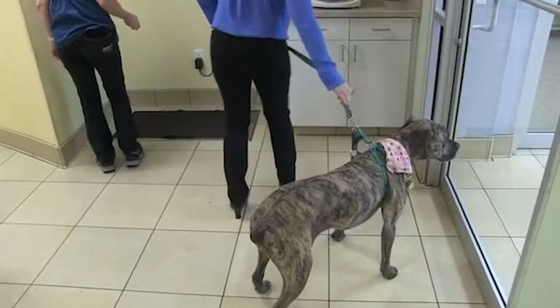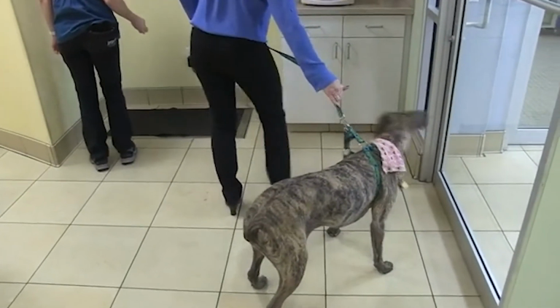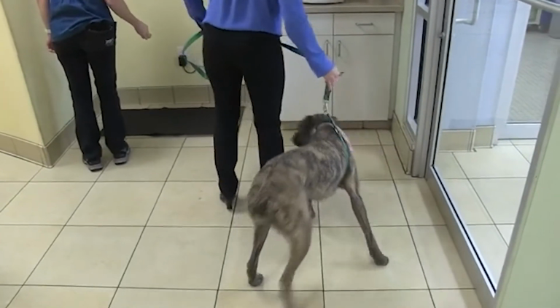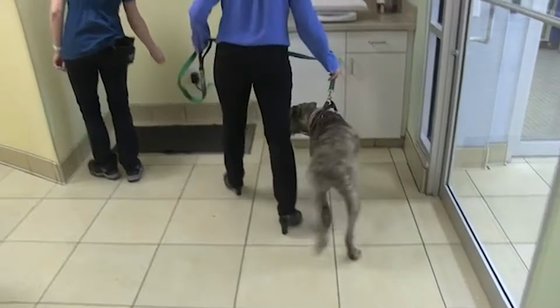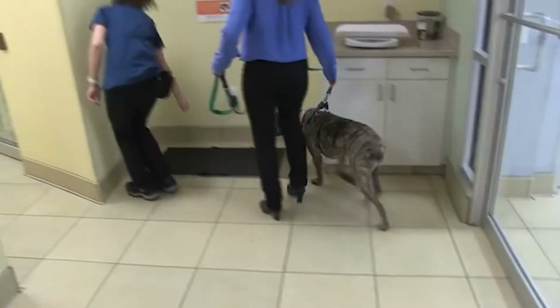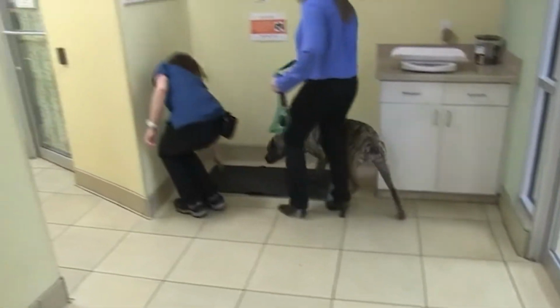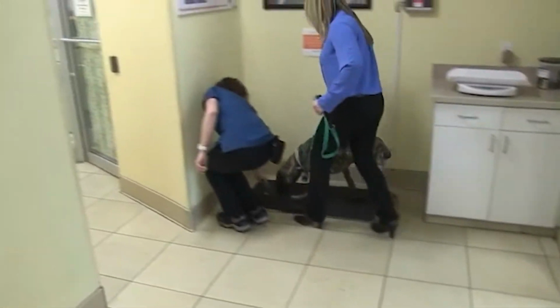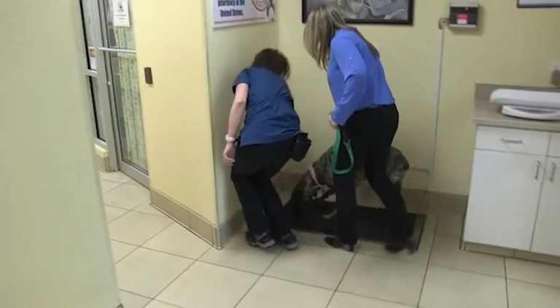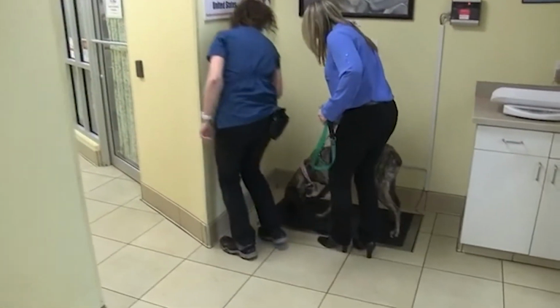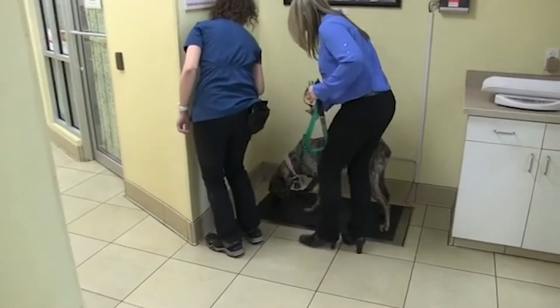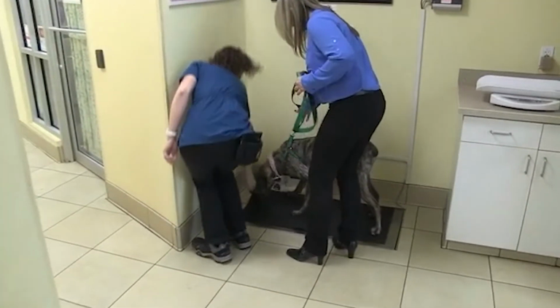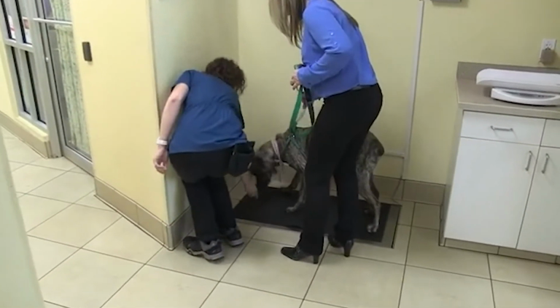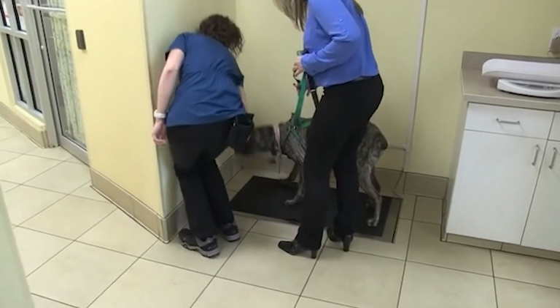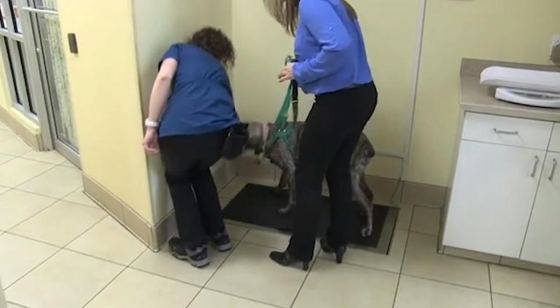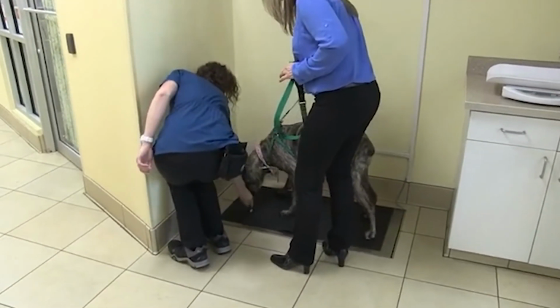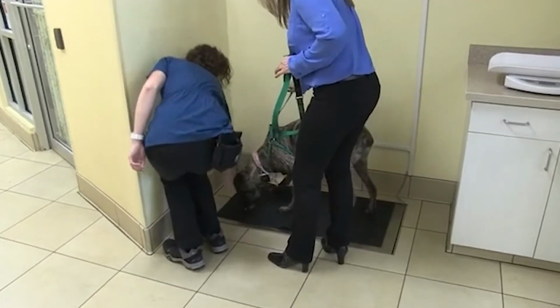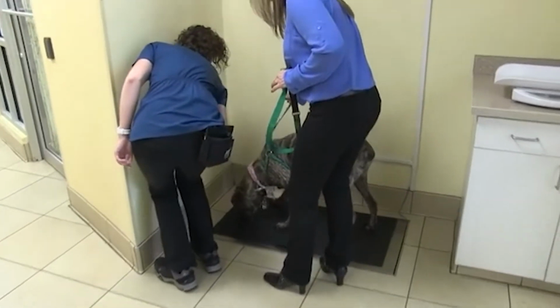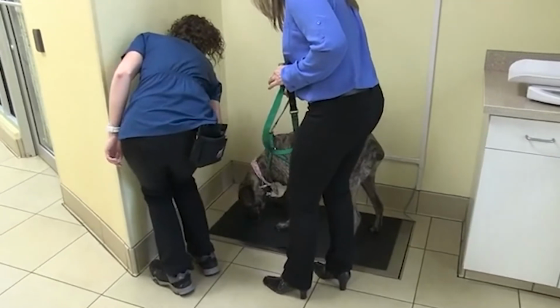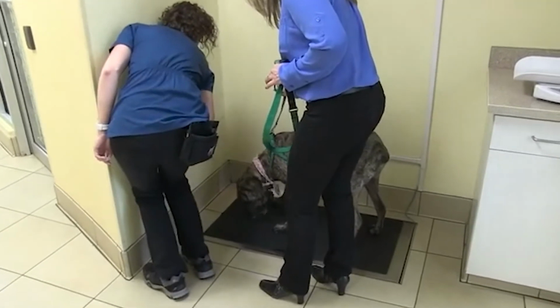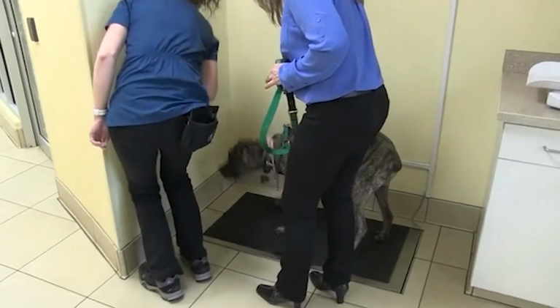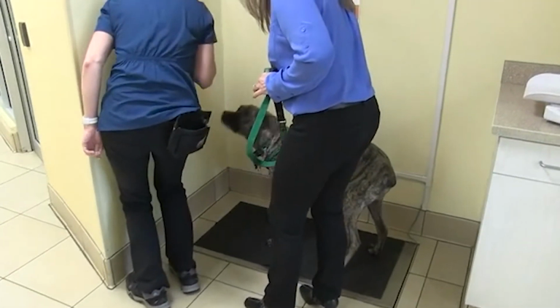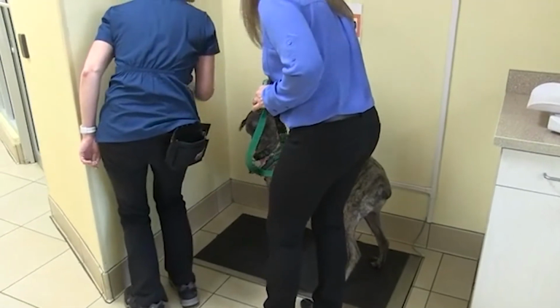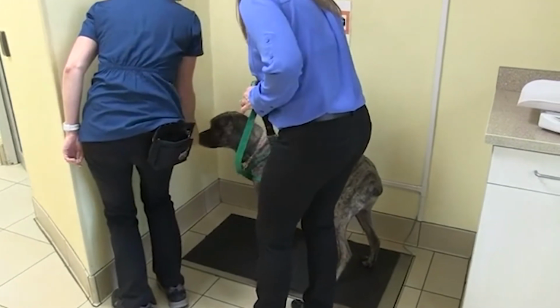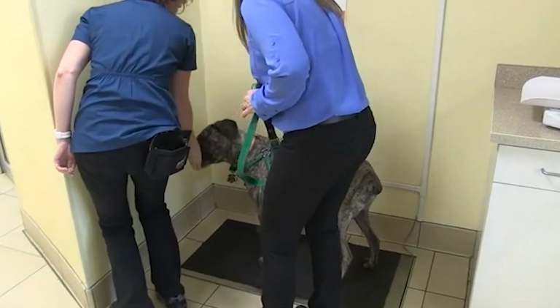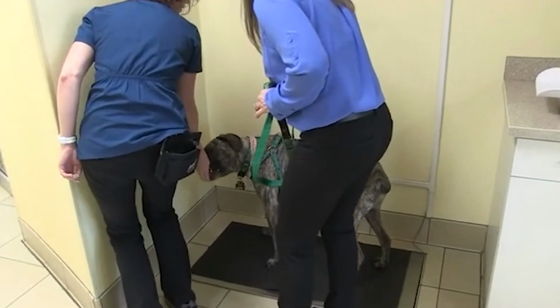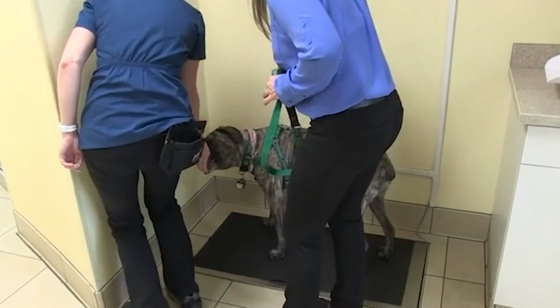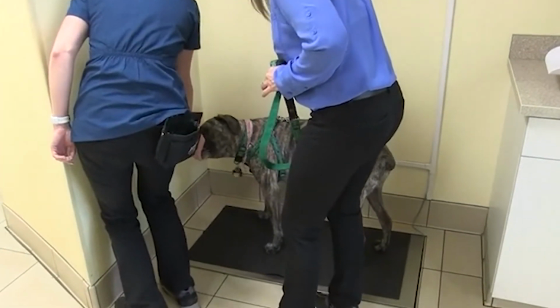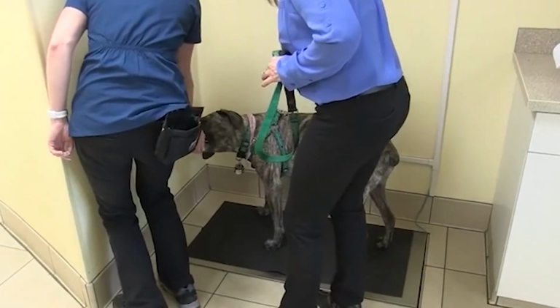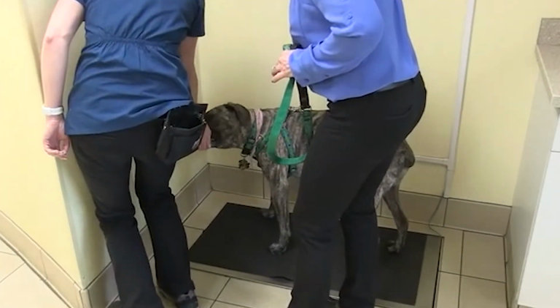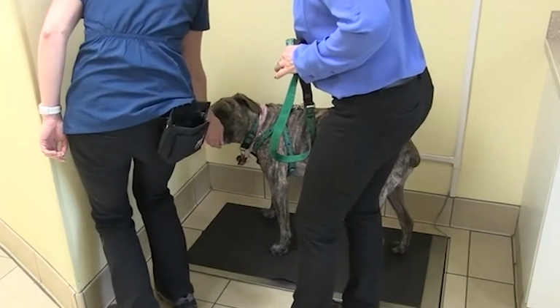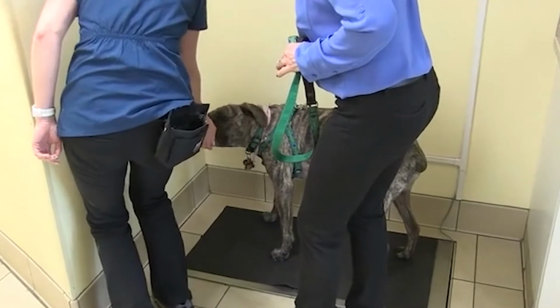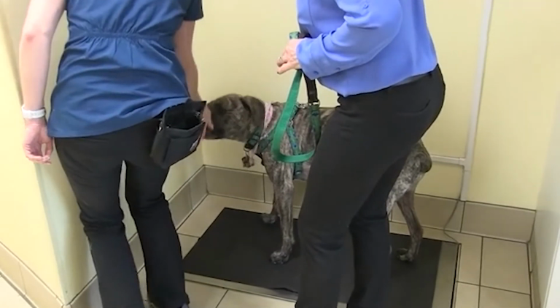Nina. Good girl. Excellent. Very nice. She's getting all those treats, and we have a weight.